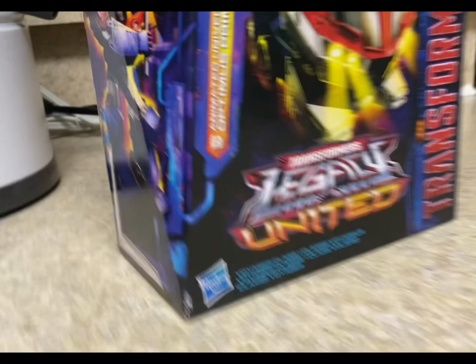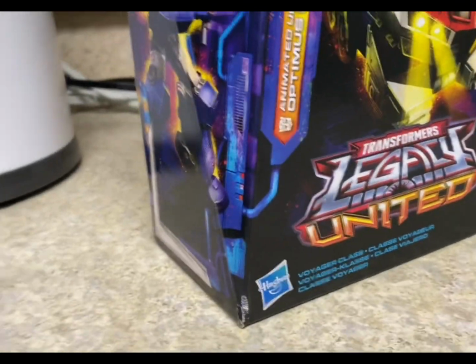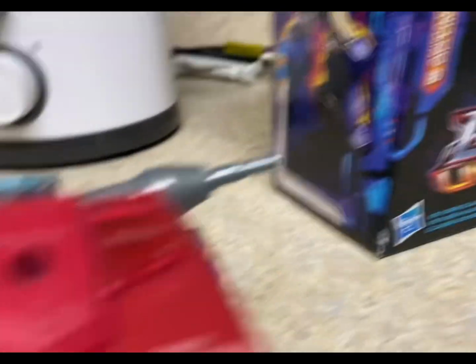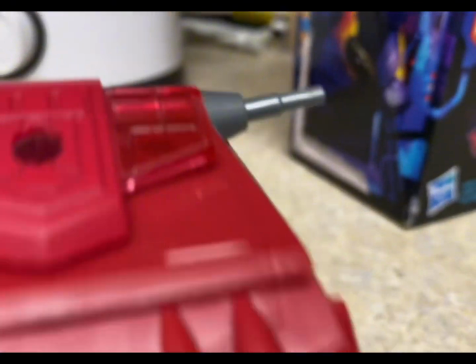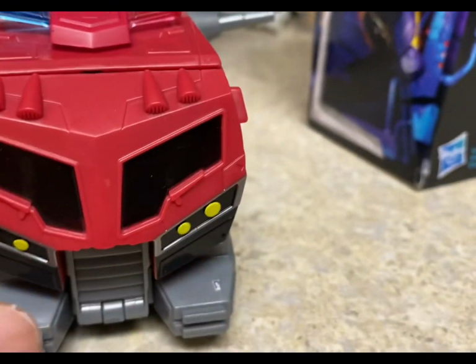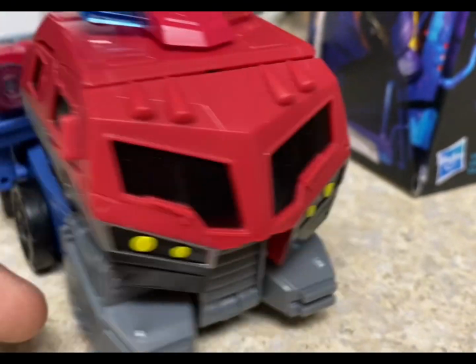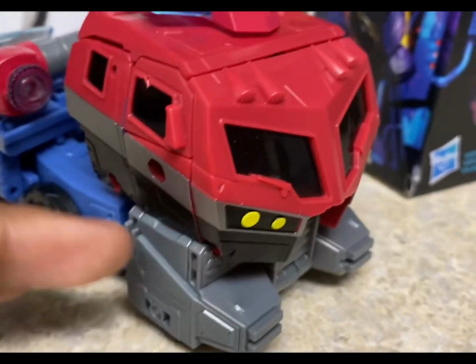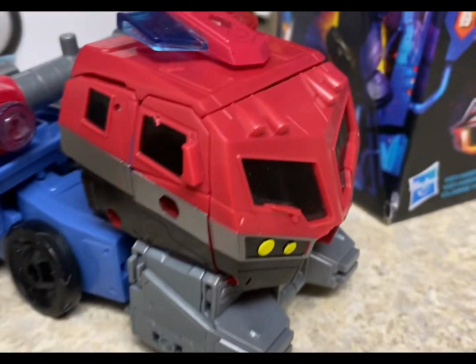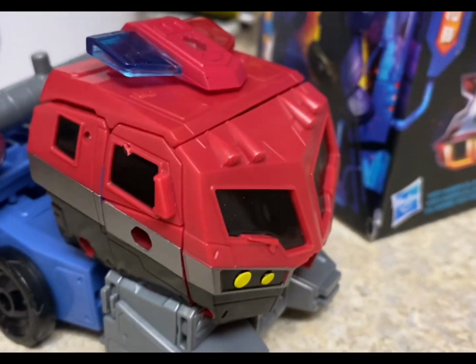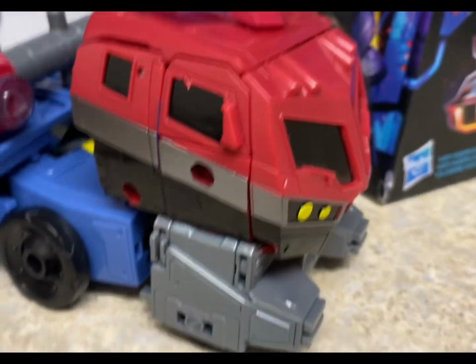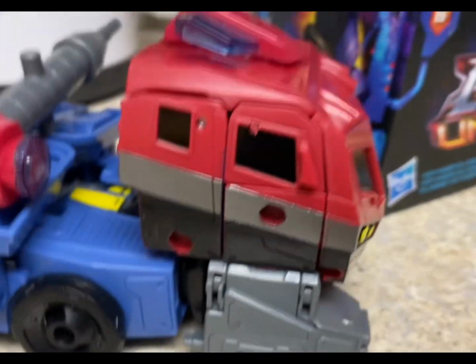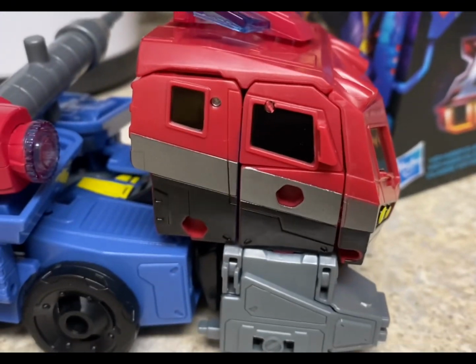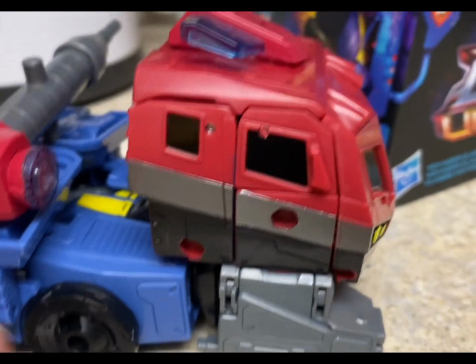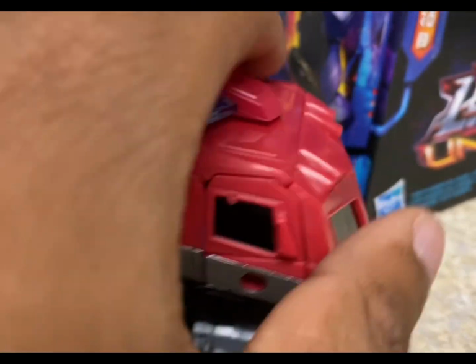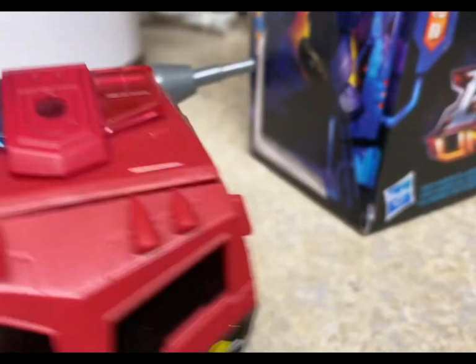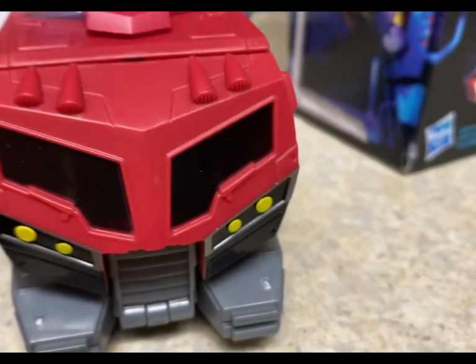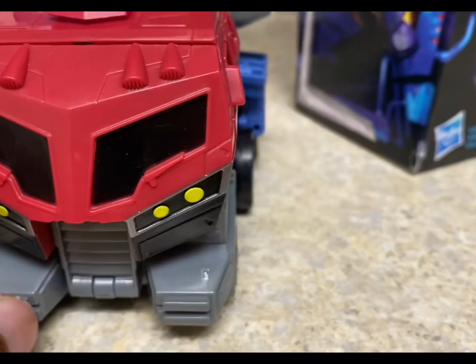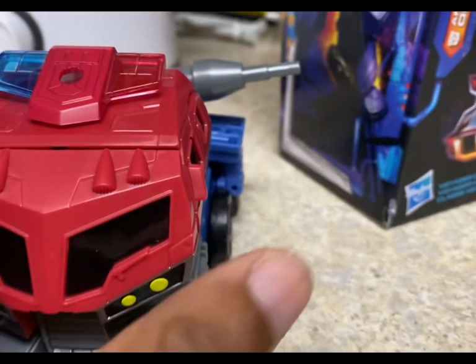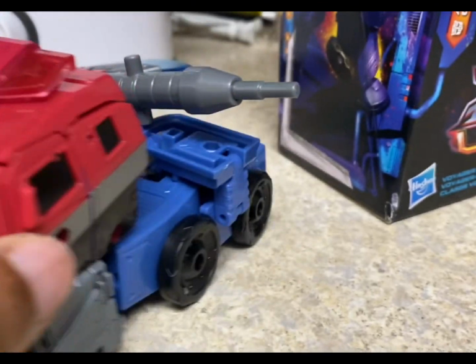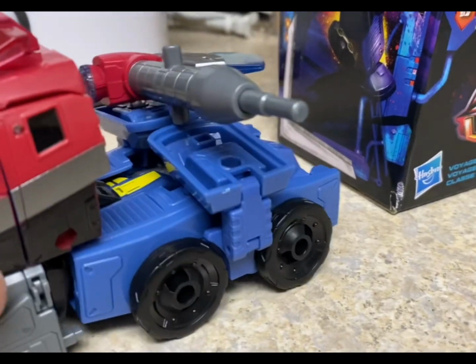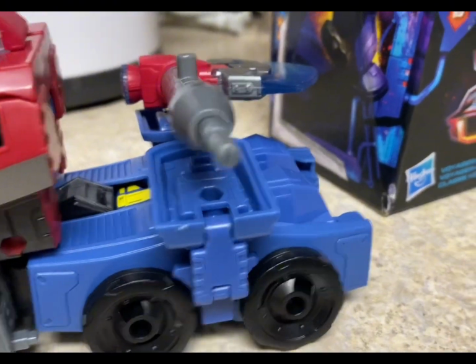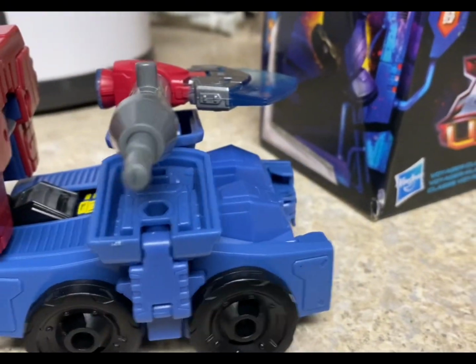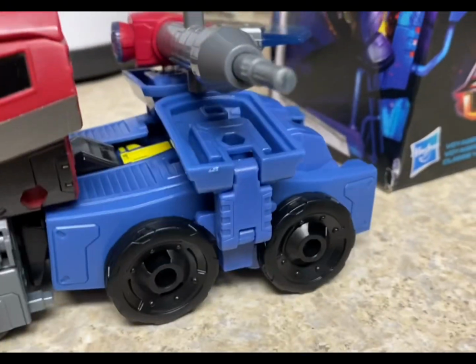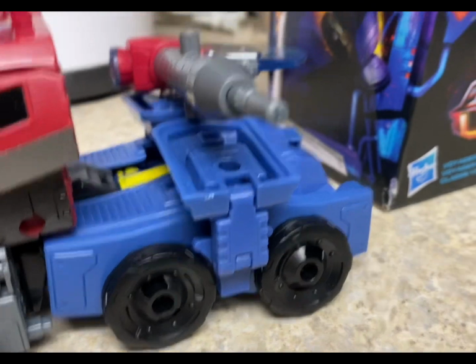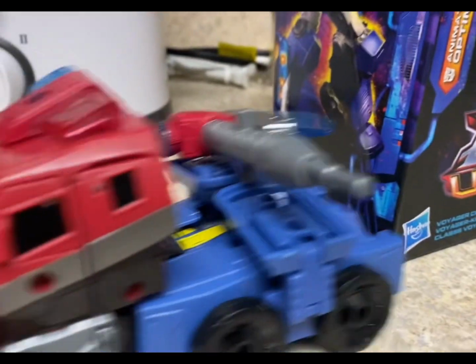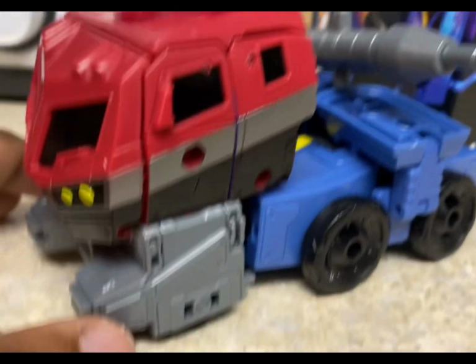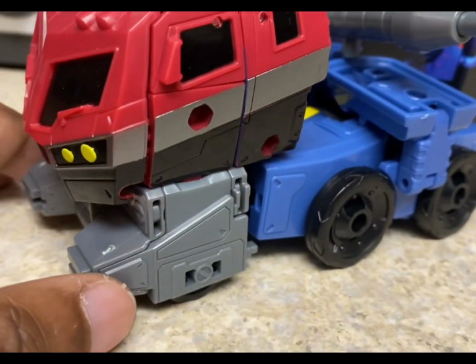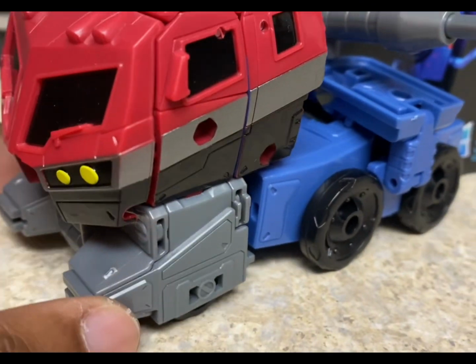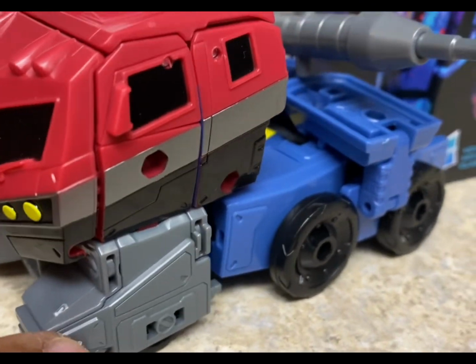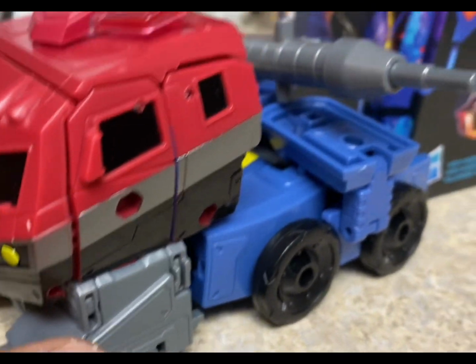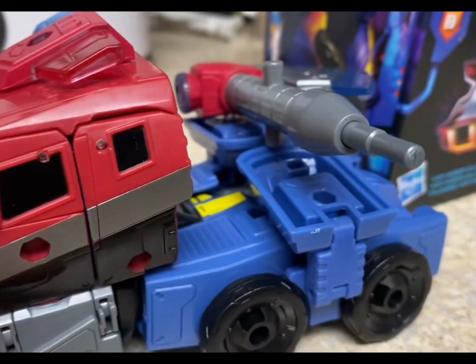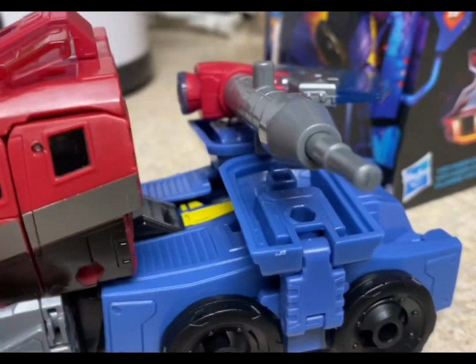So now let's take a look at the alt mode. Pretty much basically the same as how he looked in the original Animated Series, but just a more G1-esque feel to him, if that makes any sense.